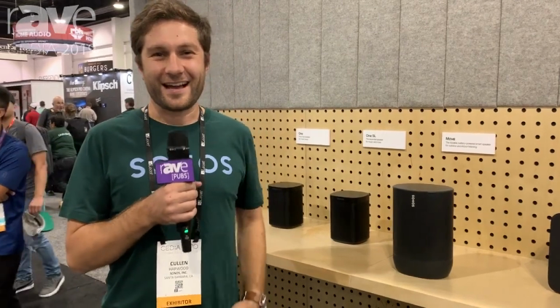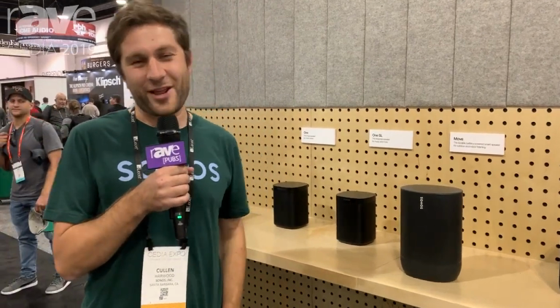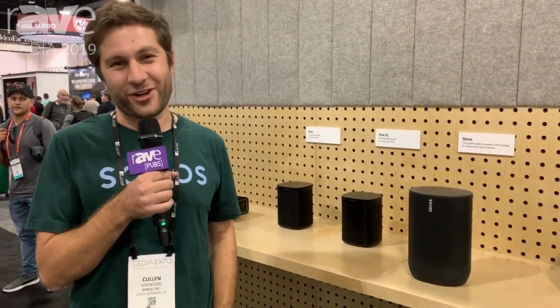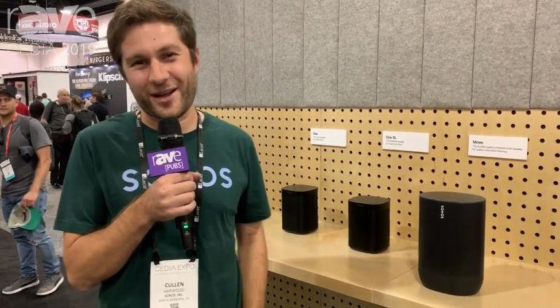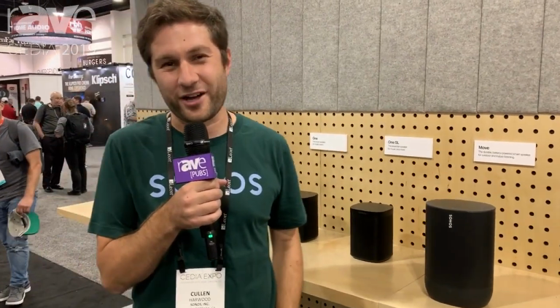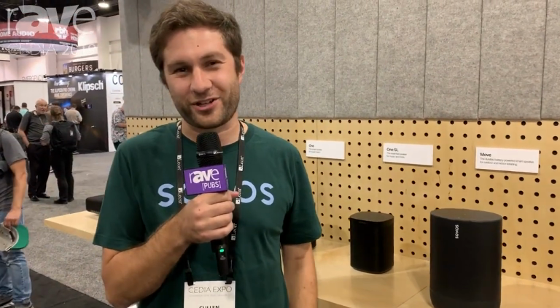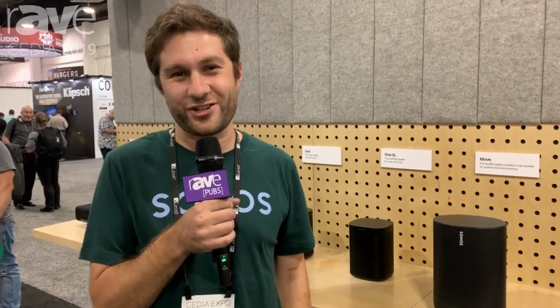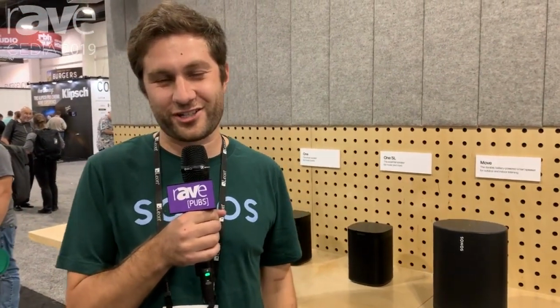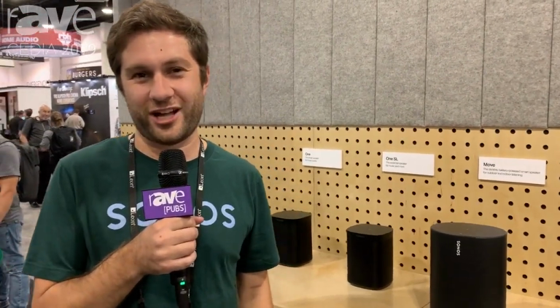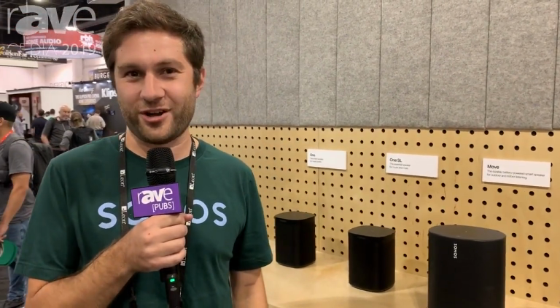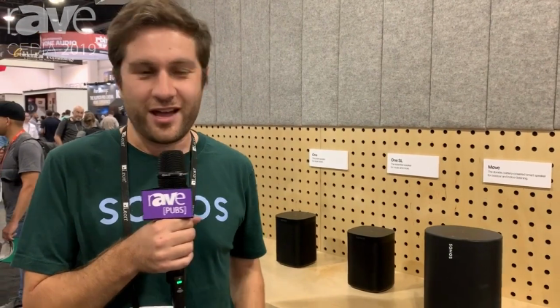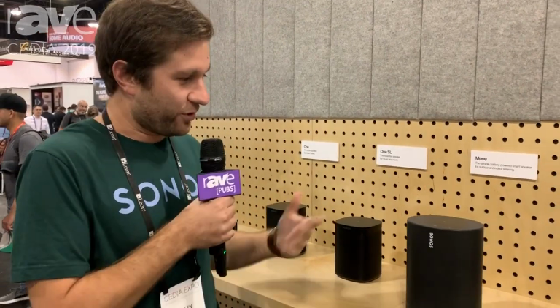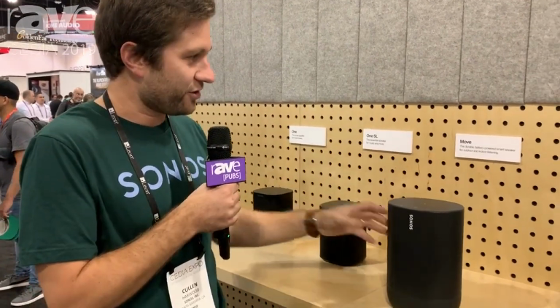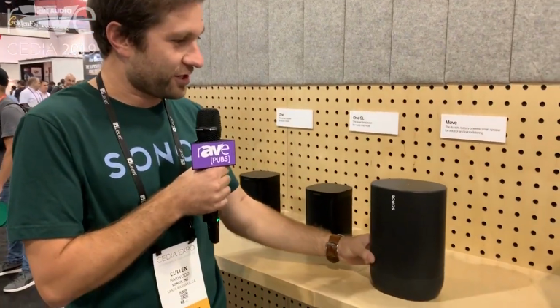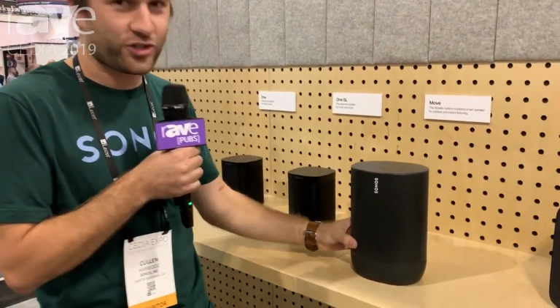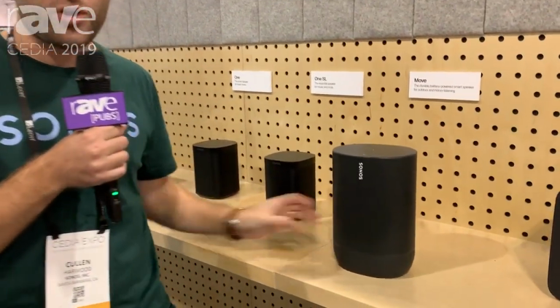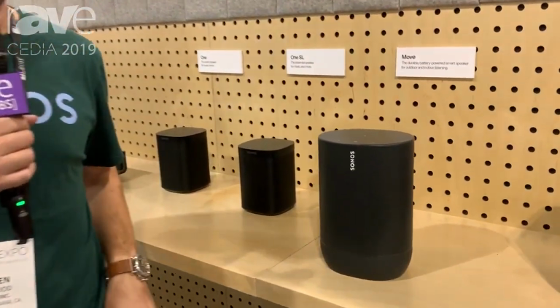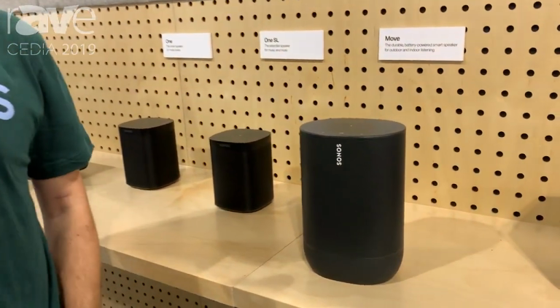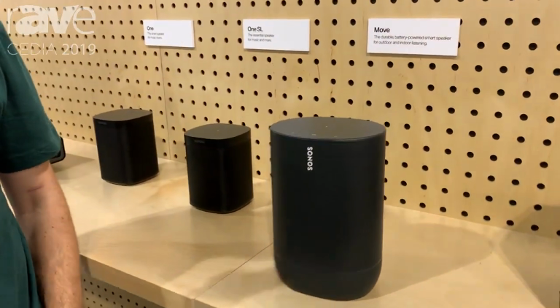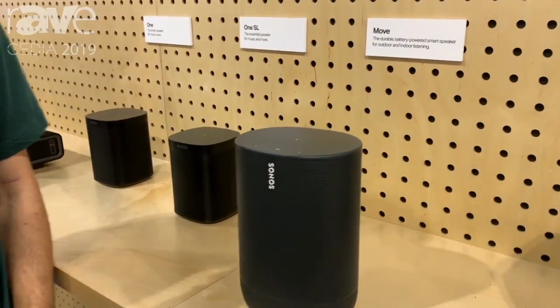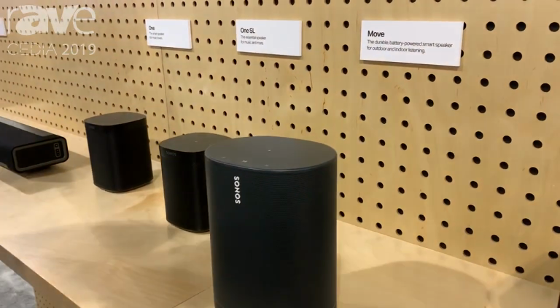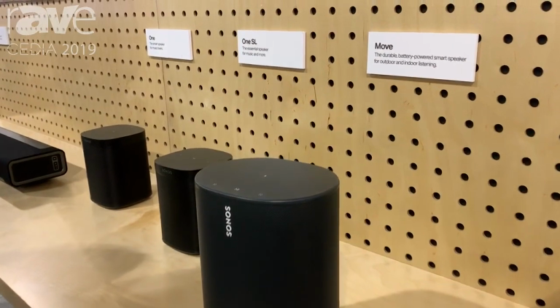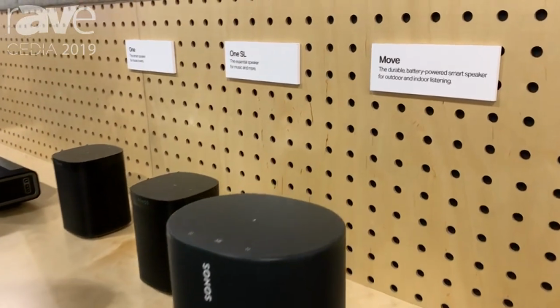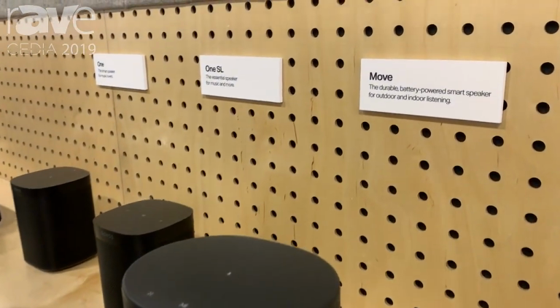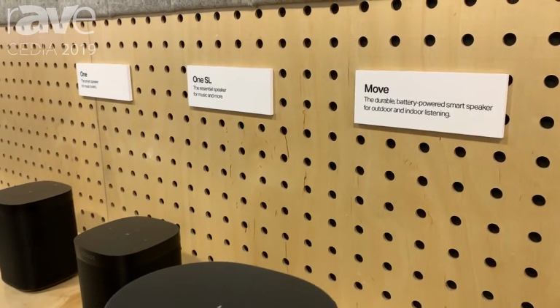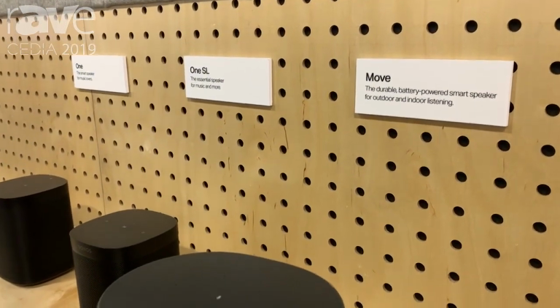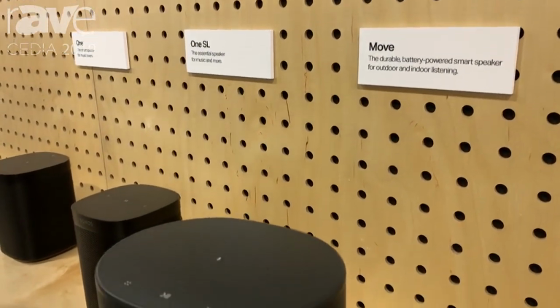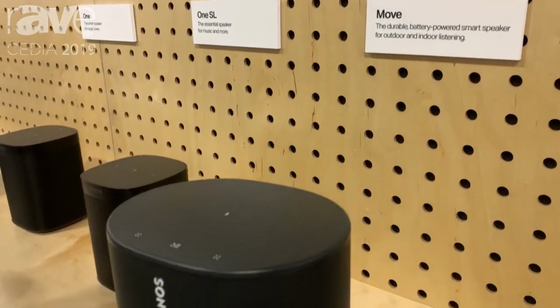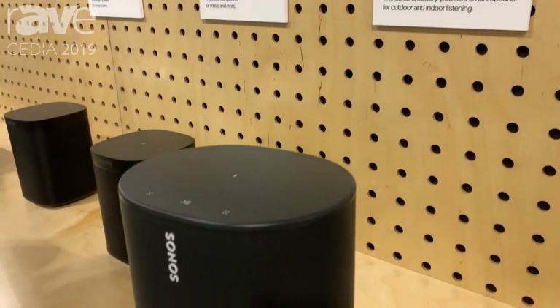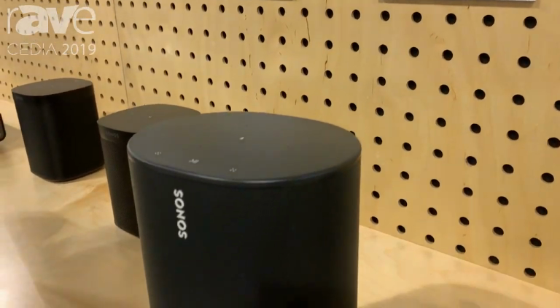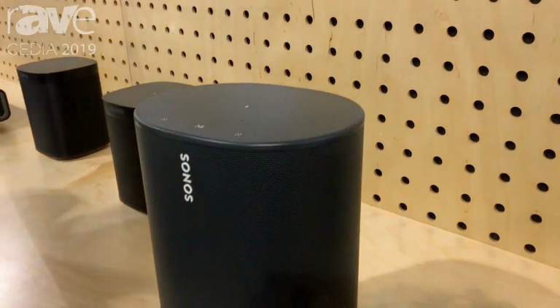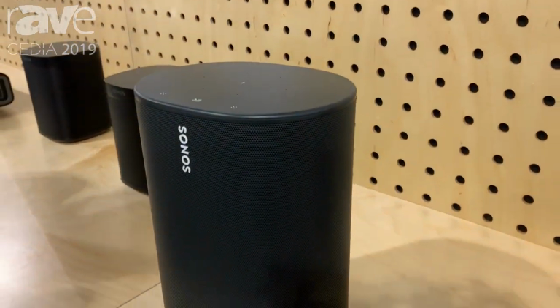Hi, my name is Cullen Harwood. I'm the Product Marketing Manager on Architectural at Sonos. We are here talking about the Sonos Move, the all-new durable battery-powered smart speaker for outdoor listening and indoor listening from Sonos.